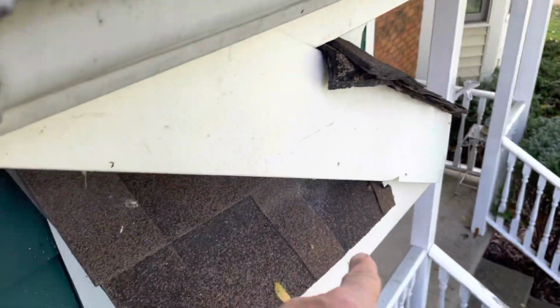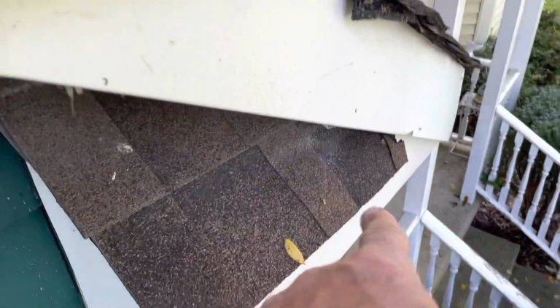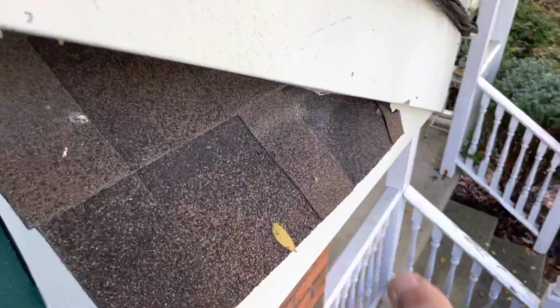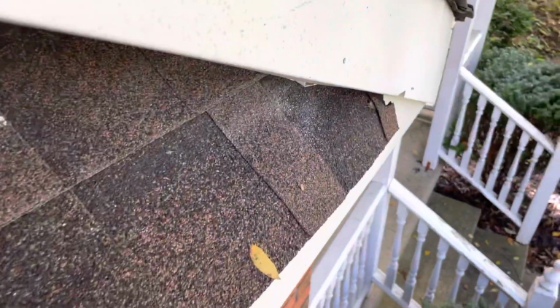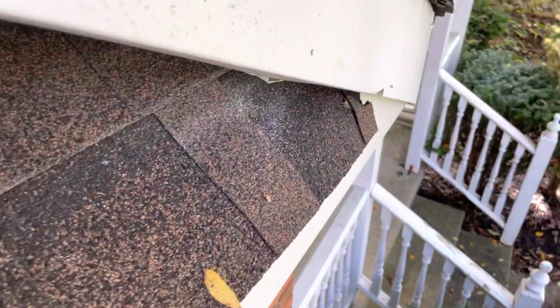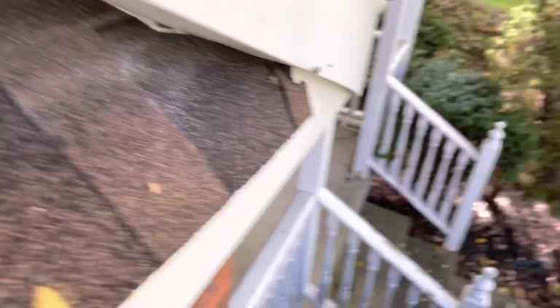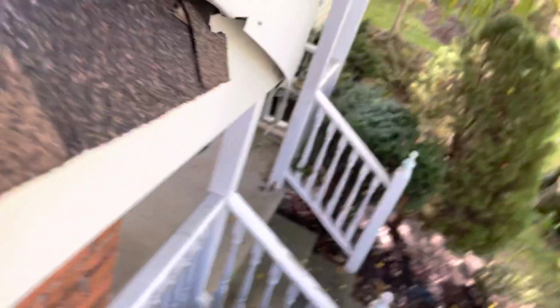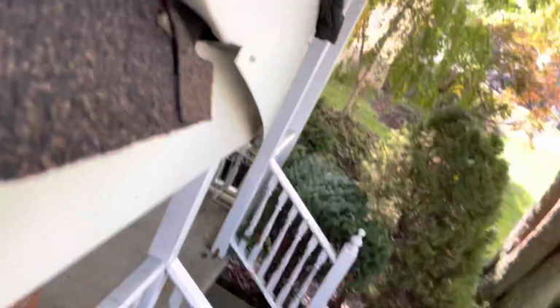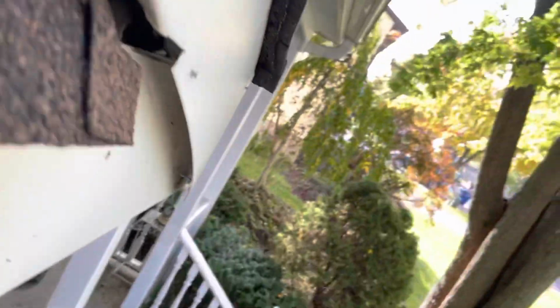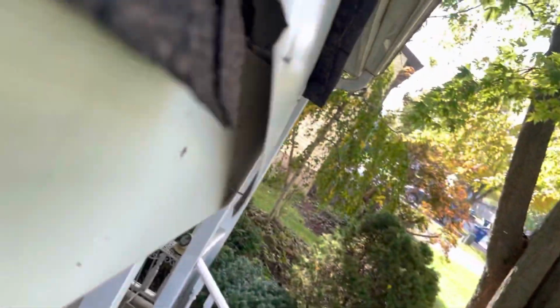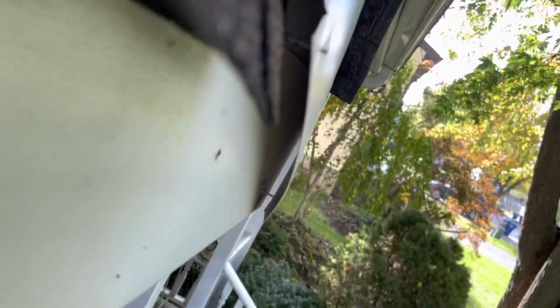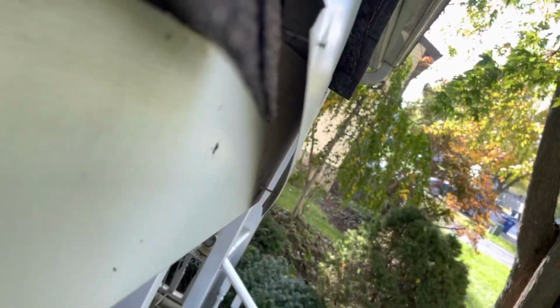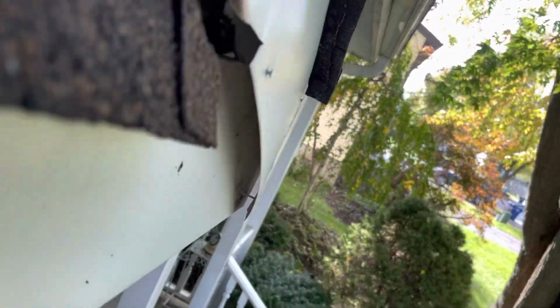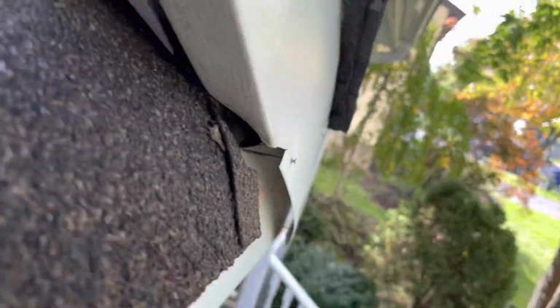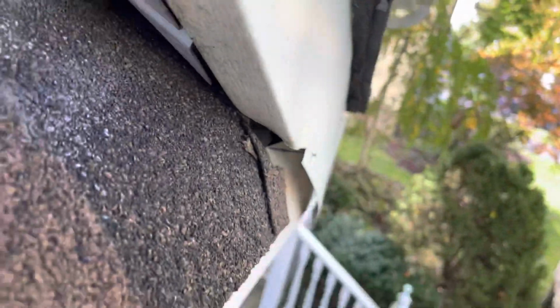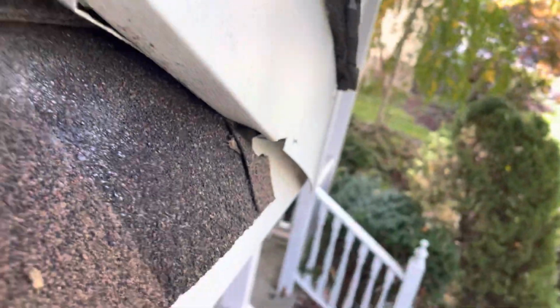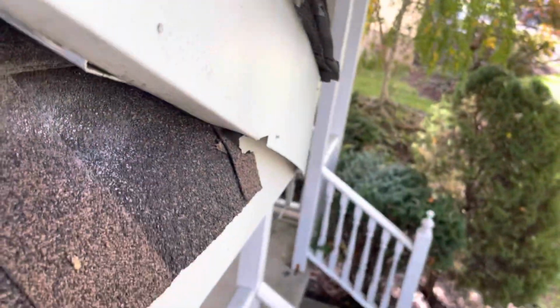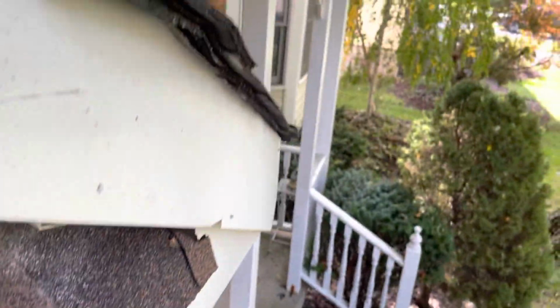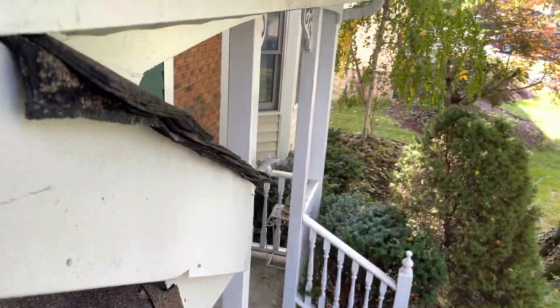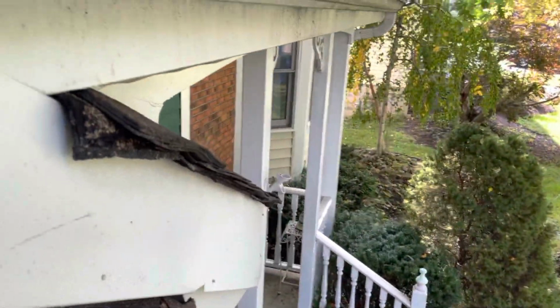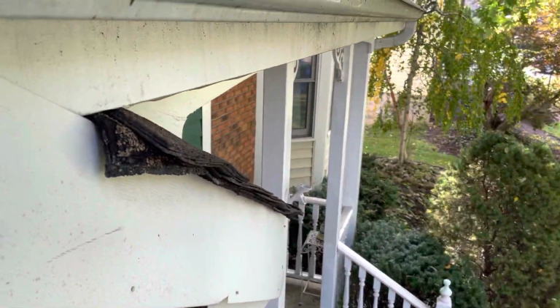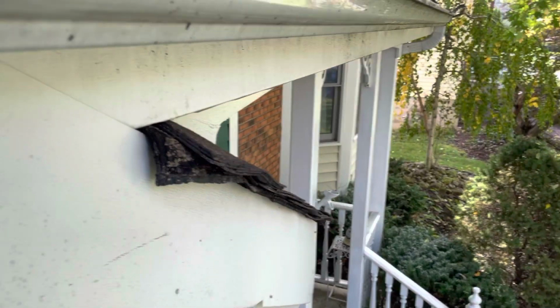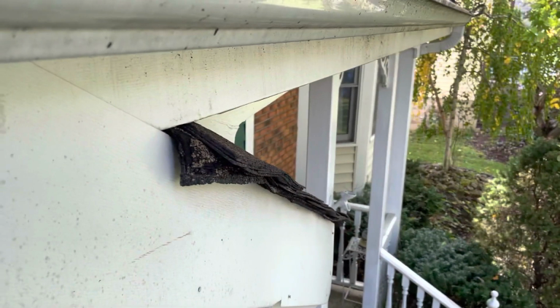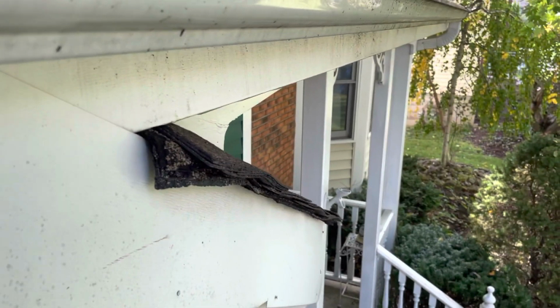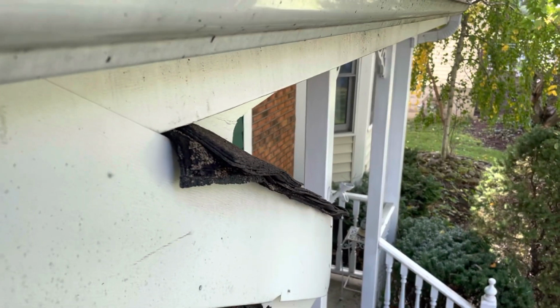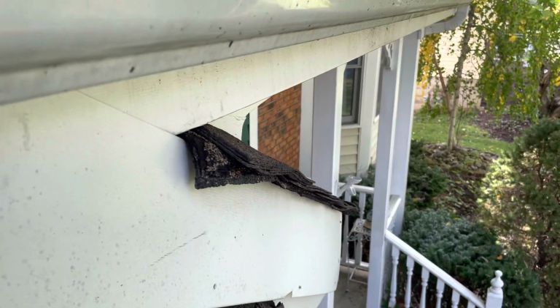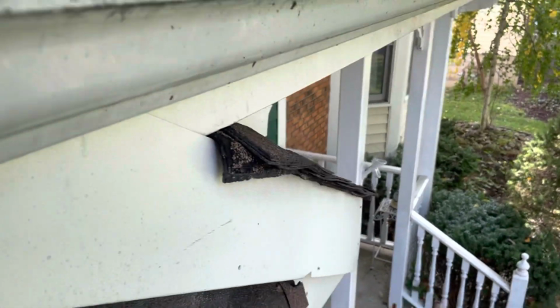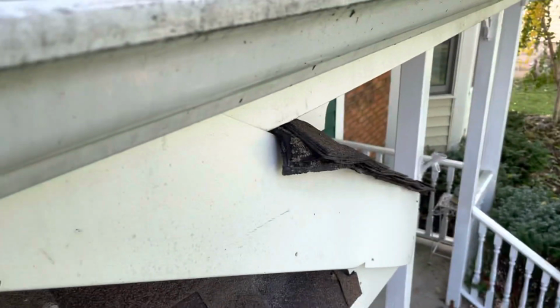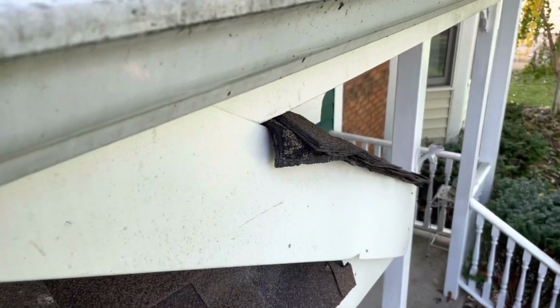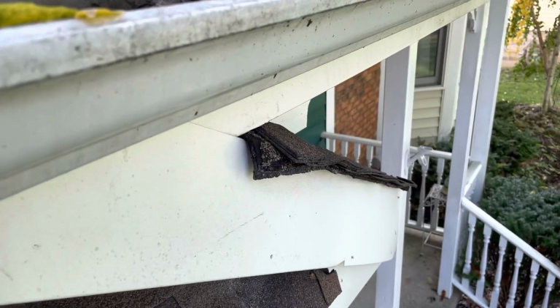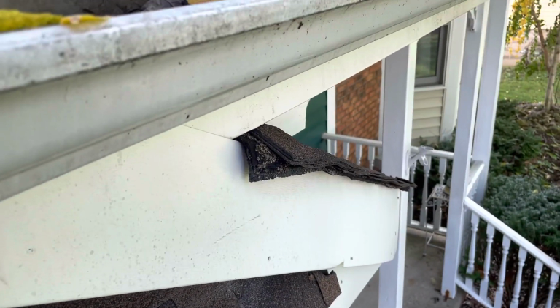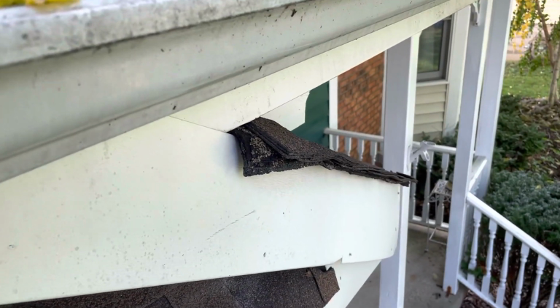As you can see, the aluminum trim is pulling right now. There's no holding power in these nails because the wood is like pudding.